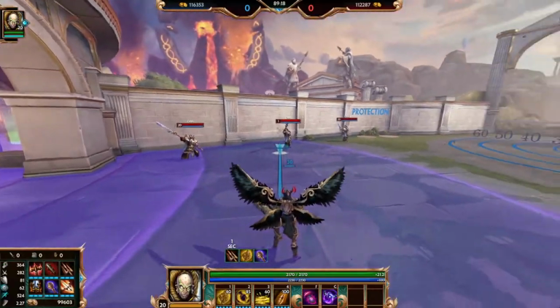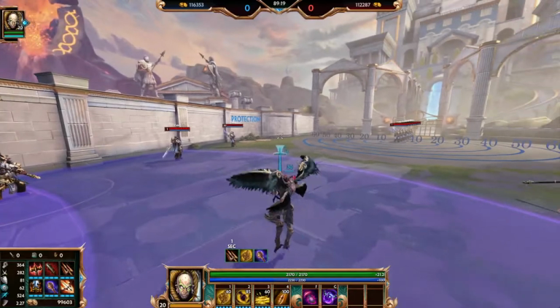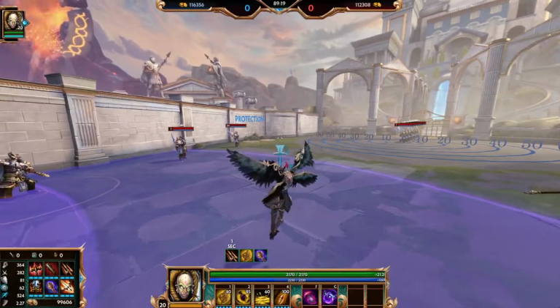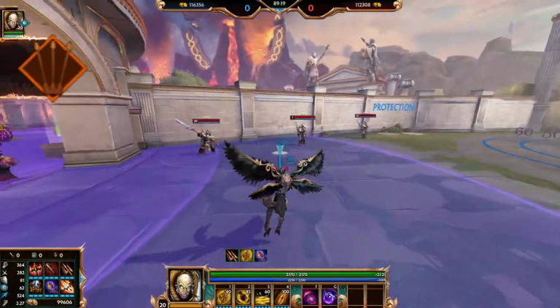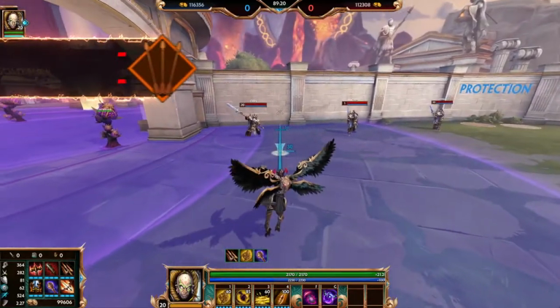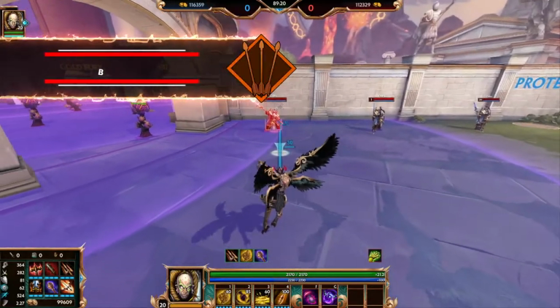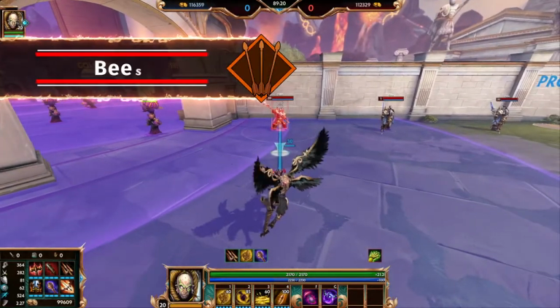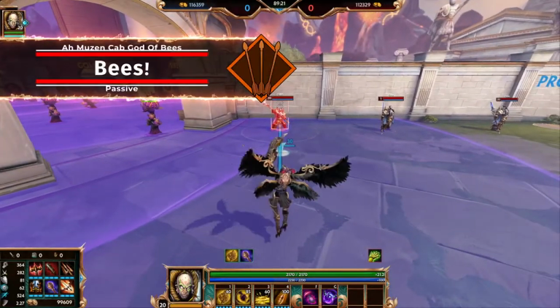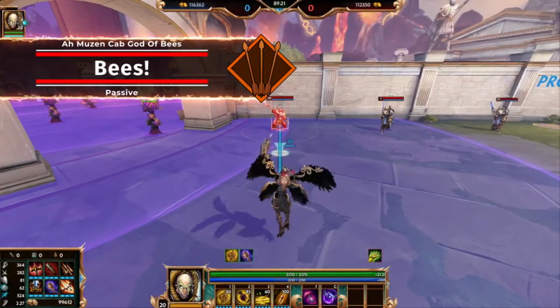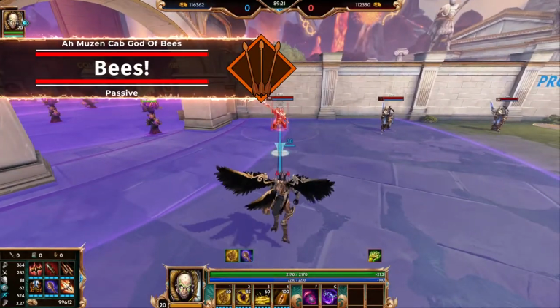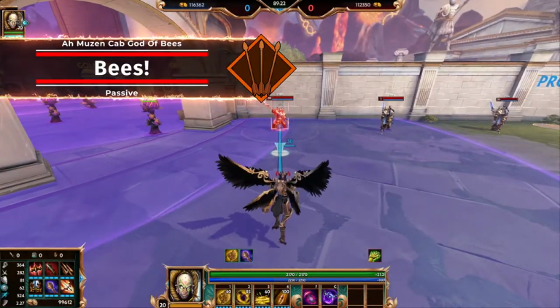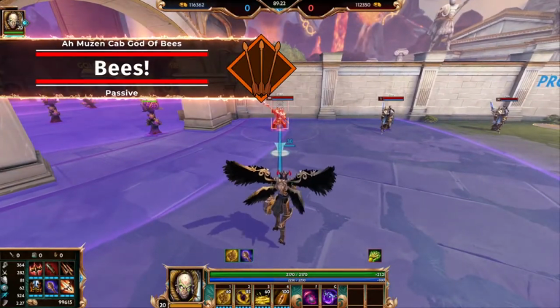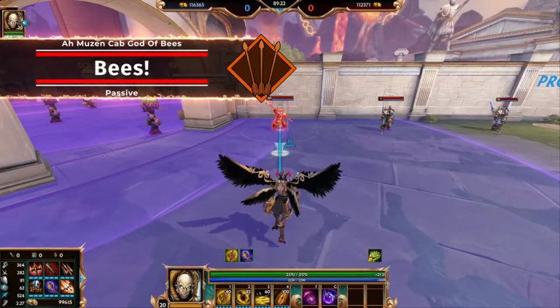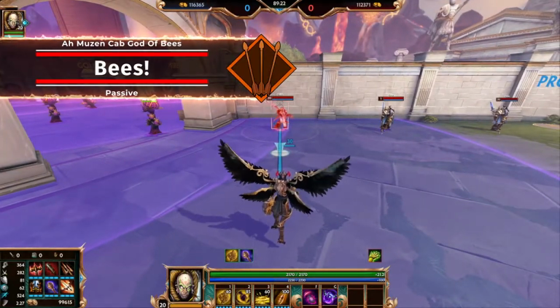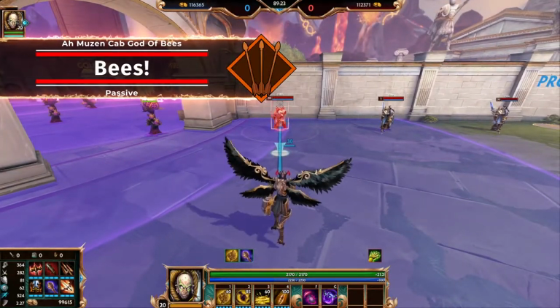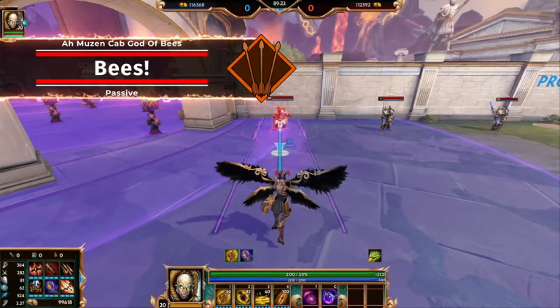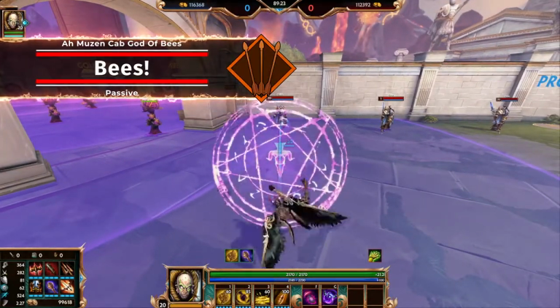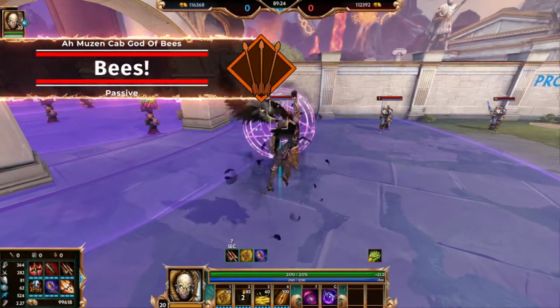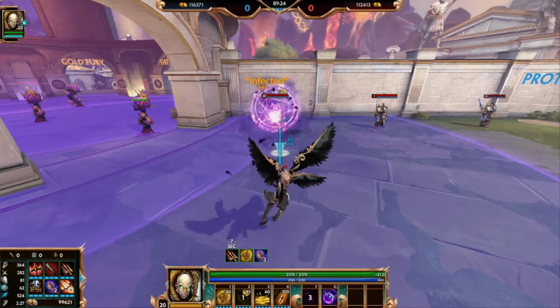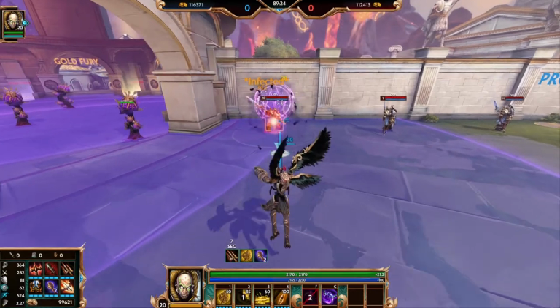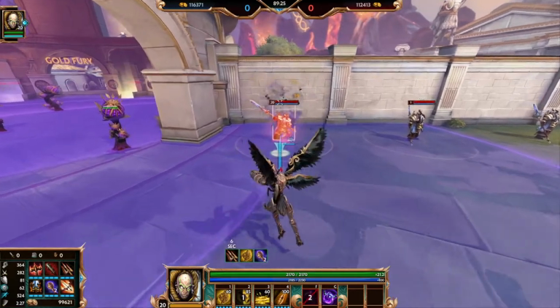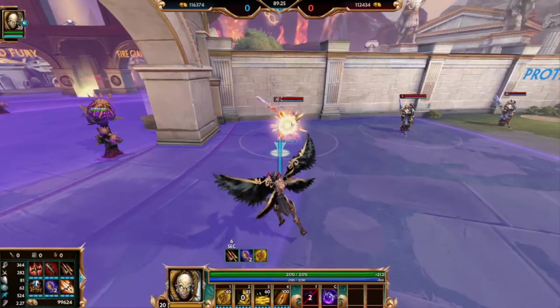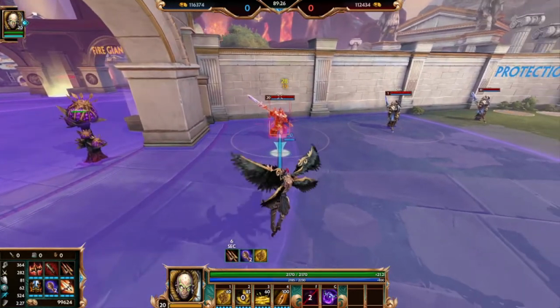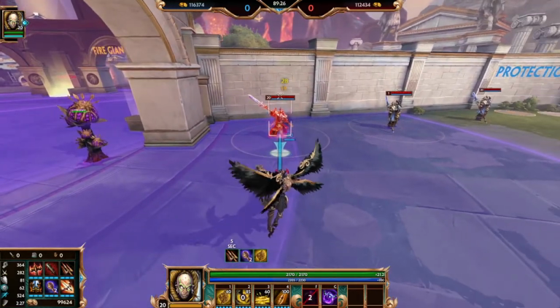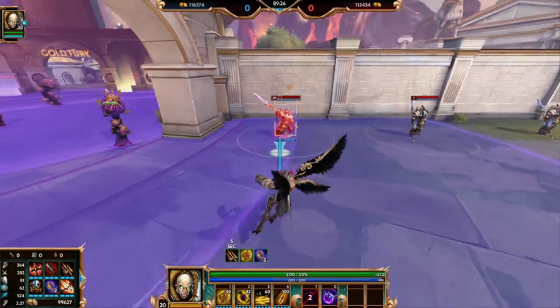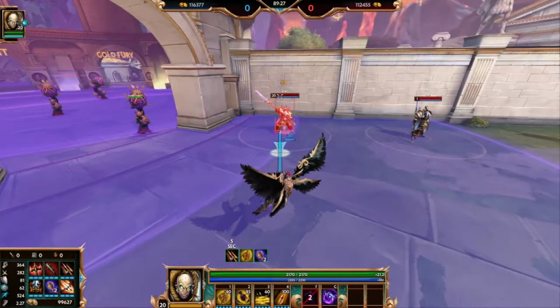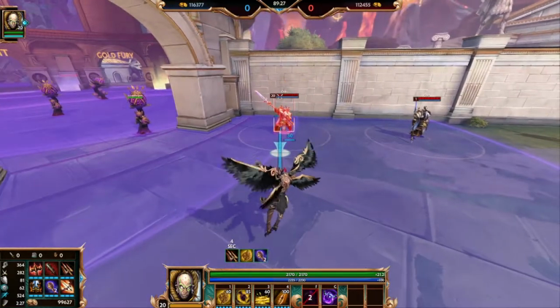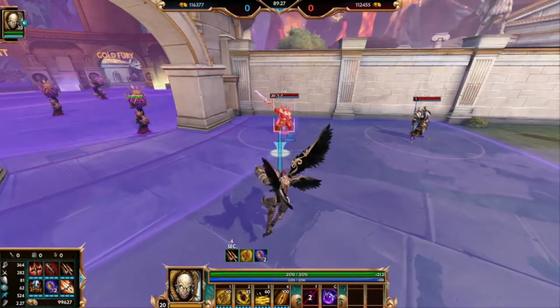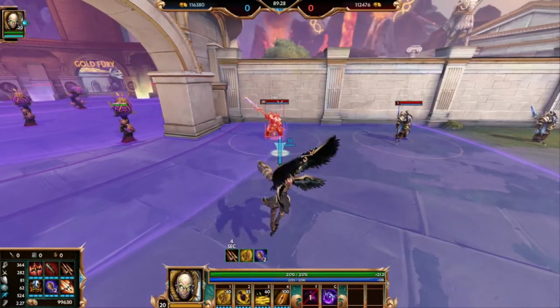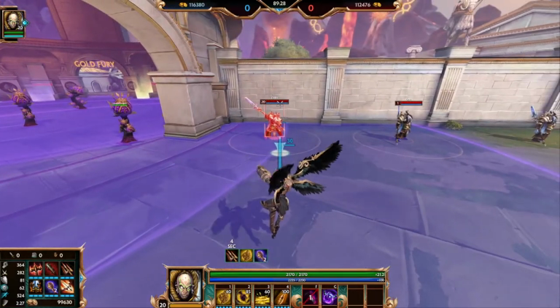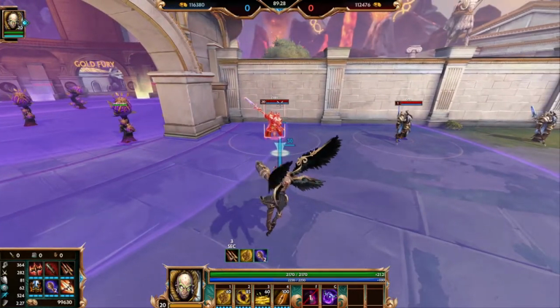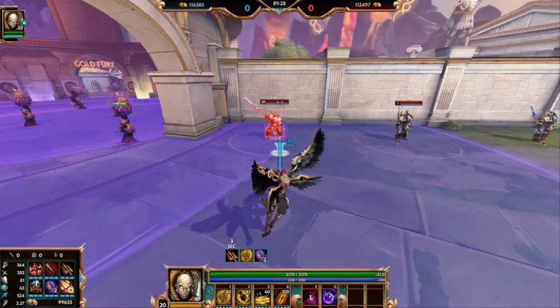Muzin Cobb's passive is called Bees. When you land an ability on an enemy god, they are infected by bees and take damage over time for a couple of seconds.